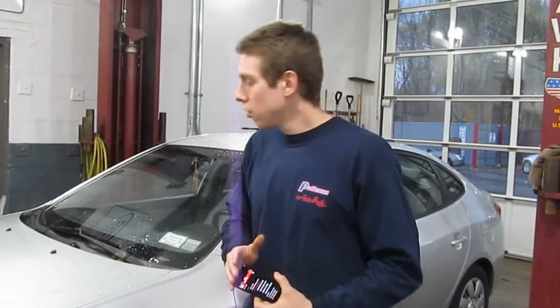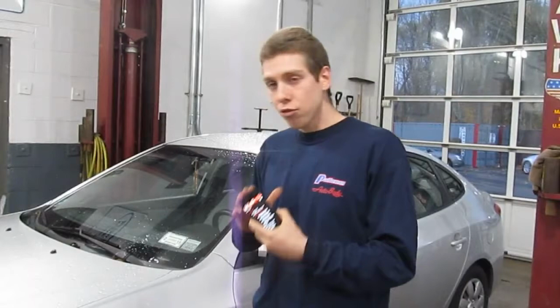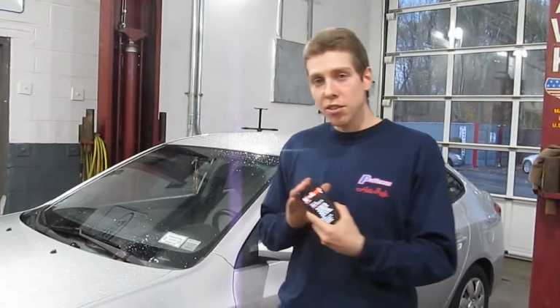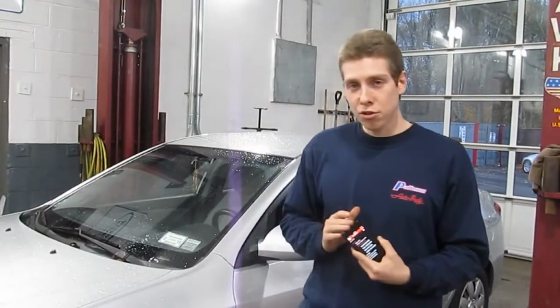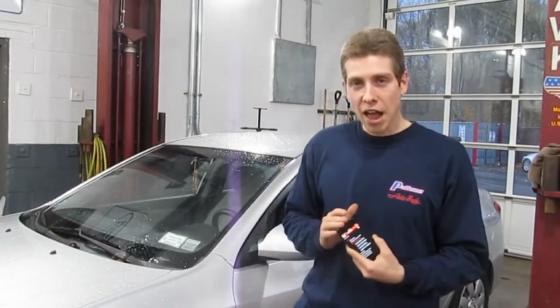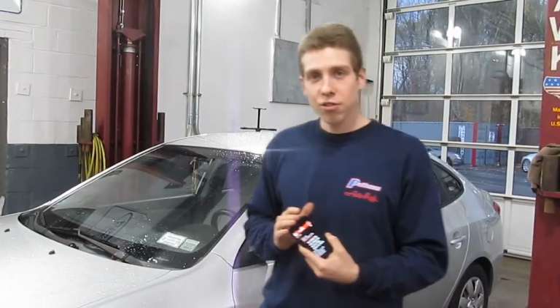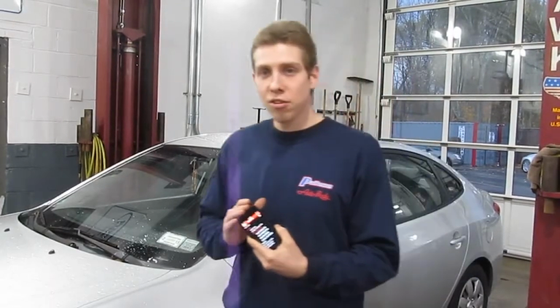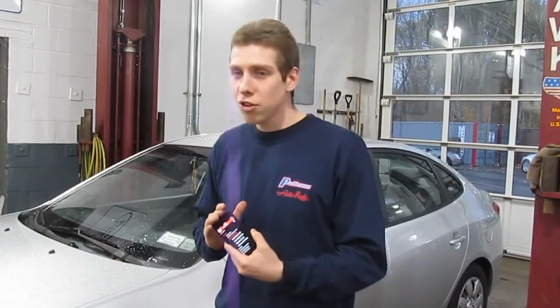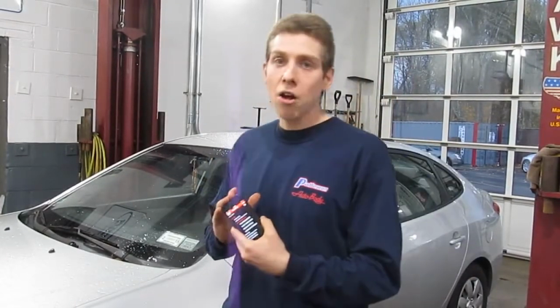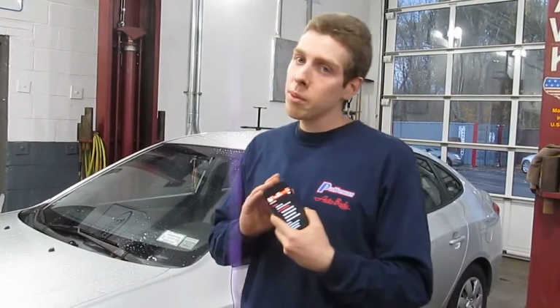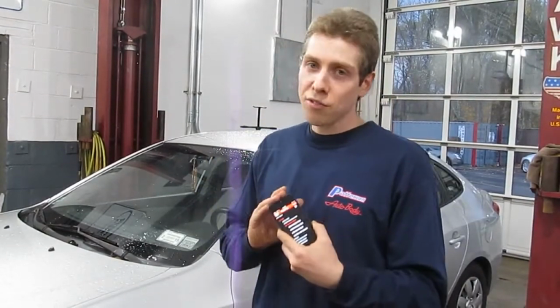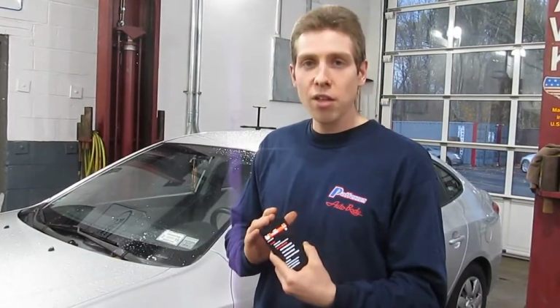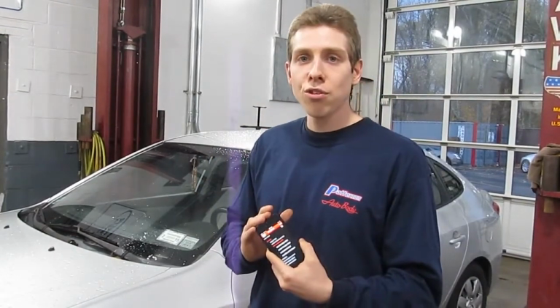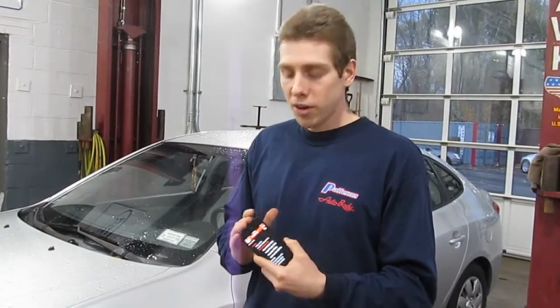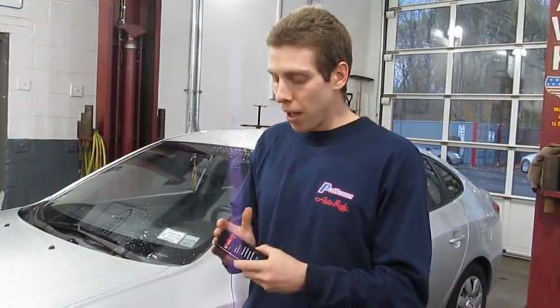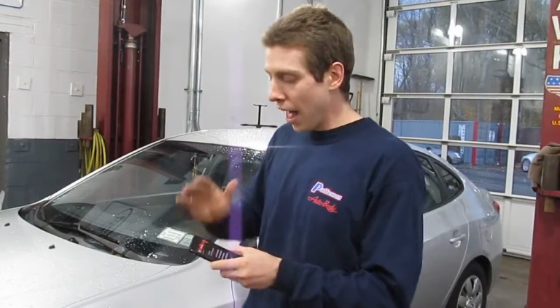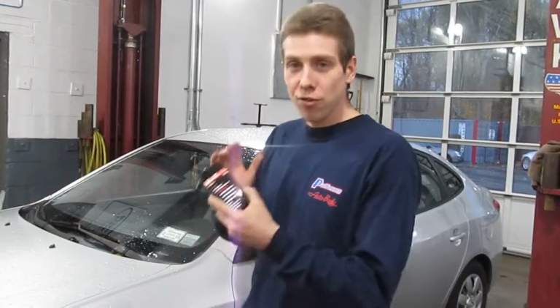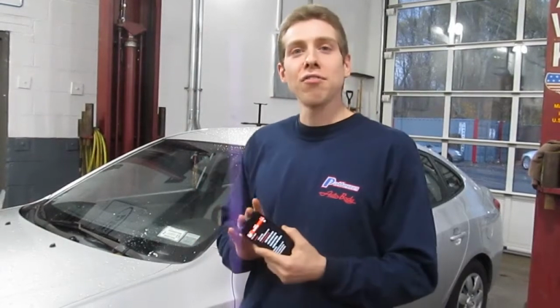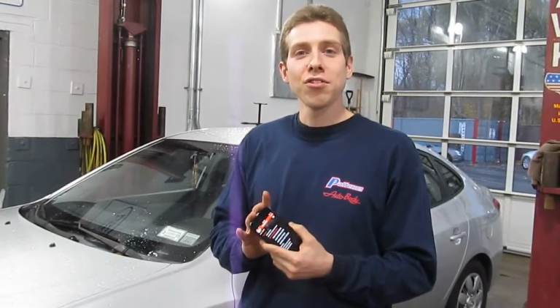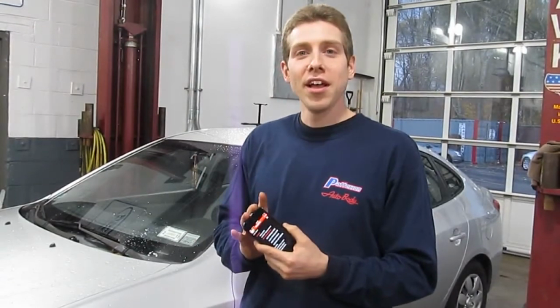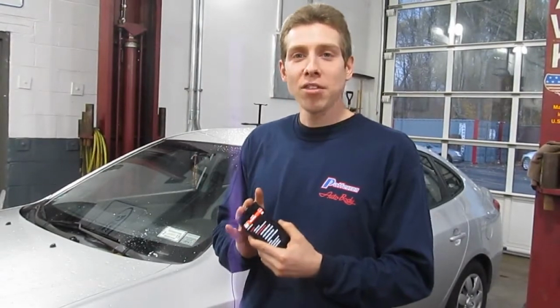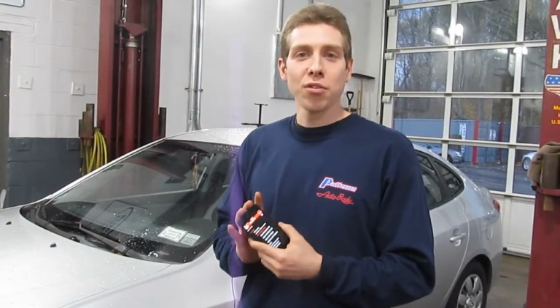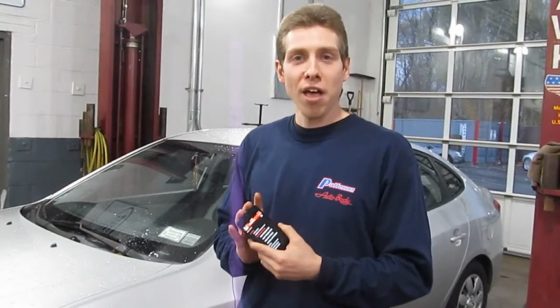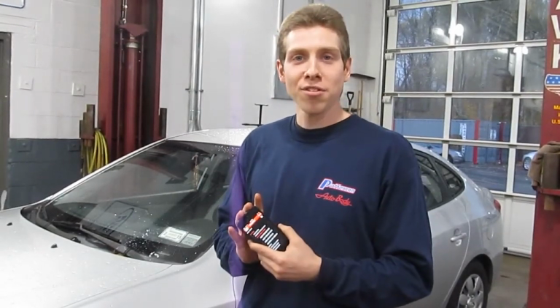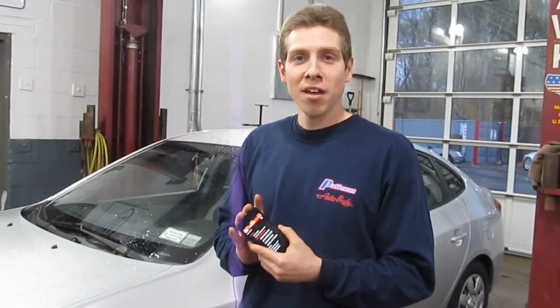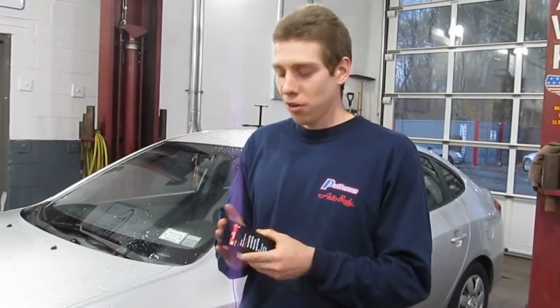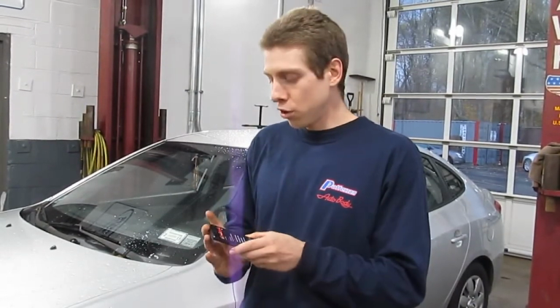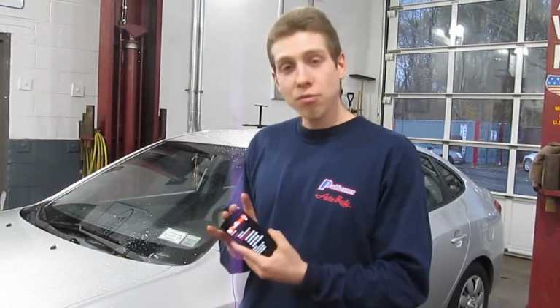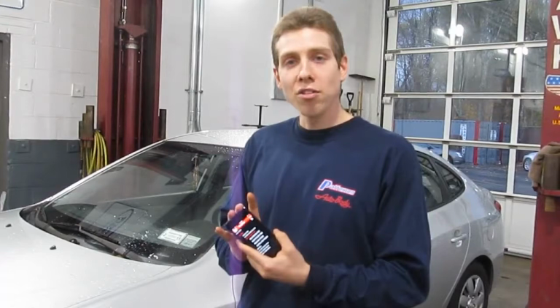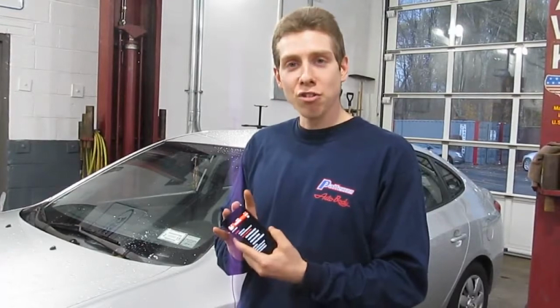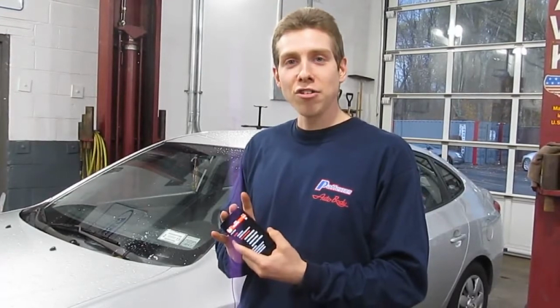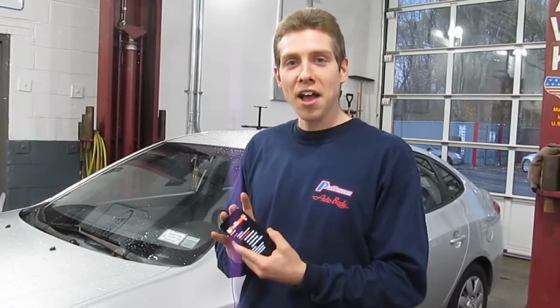This is really the future of diagnostics, because eventually we're not all going to be buying different scan tools — we're going to be buying apps for our cell phones and buying software for those apps. So good job from Launch. Wrenching Roger signing out.